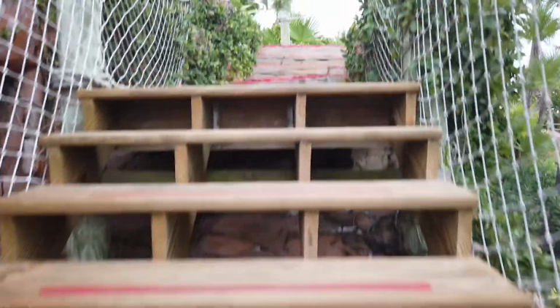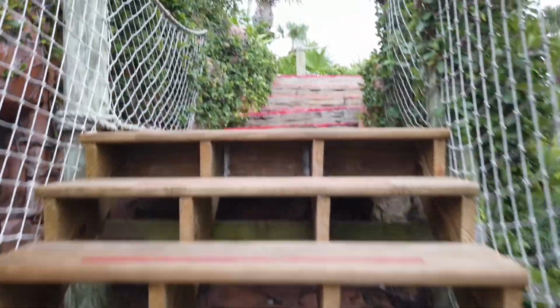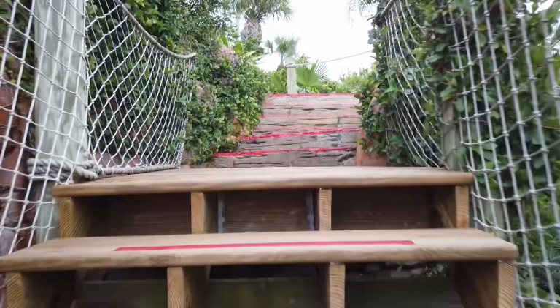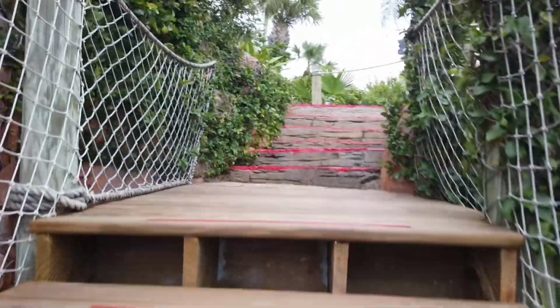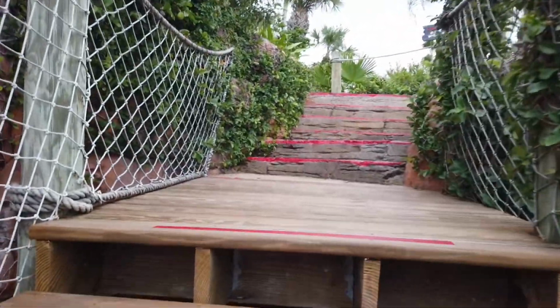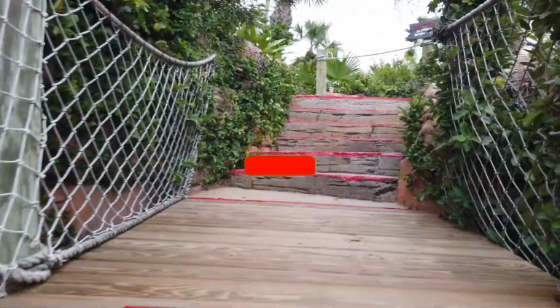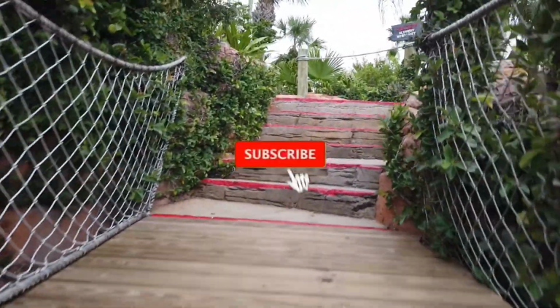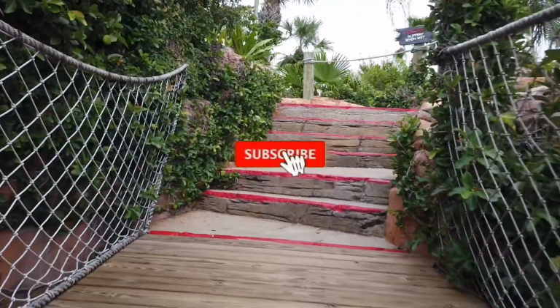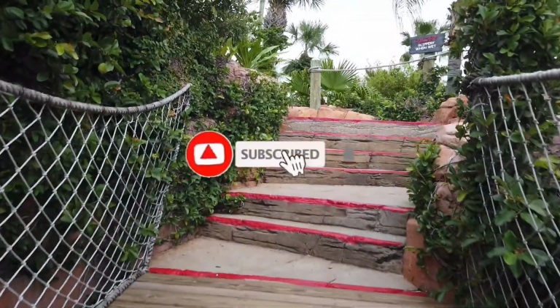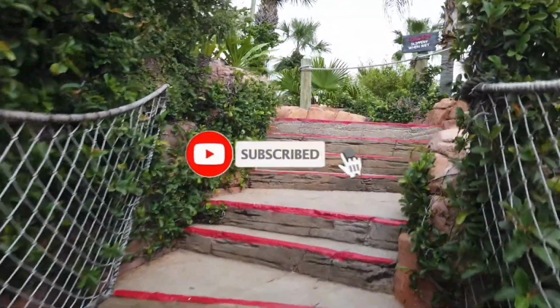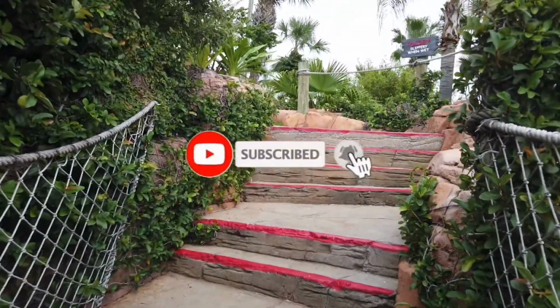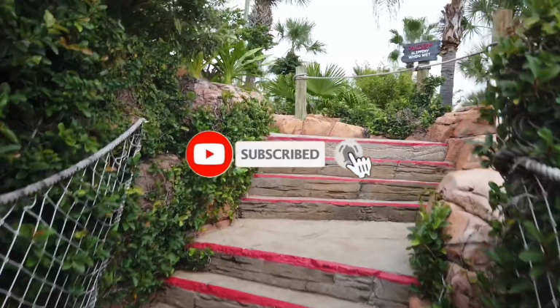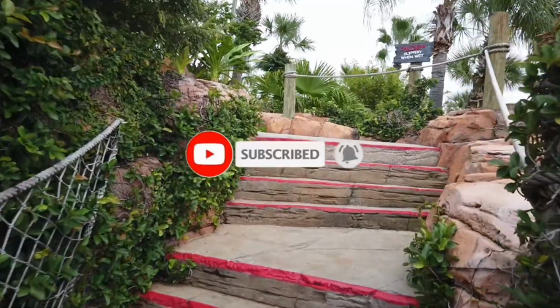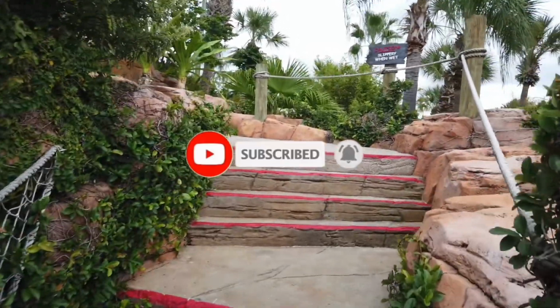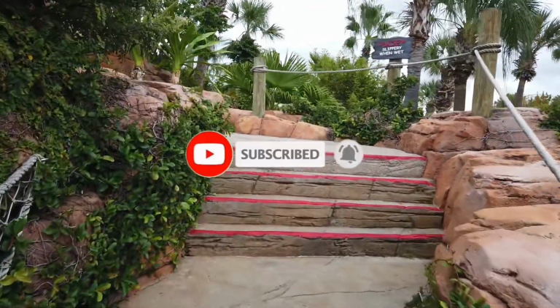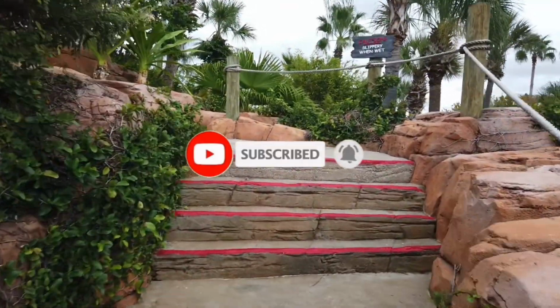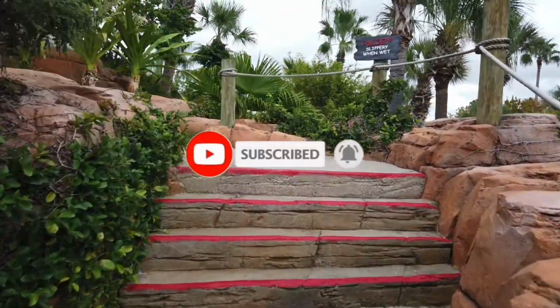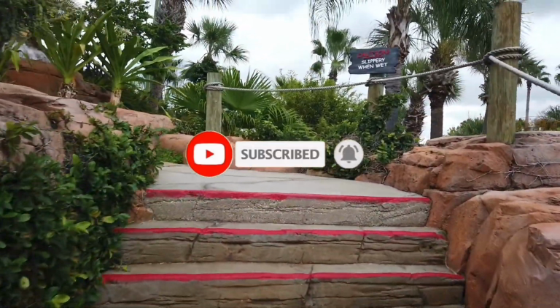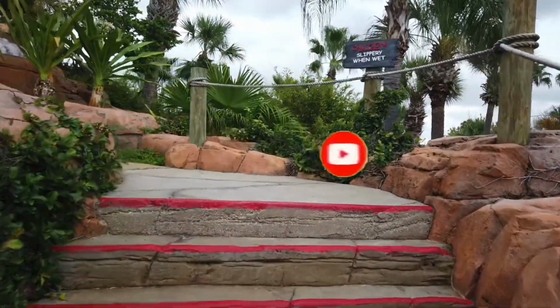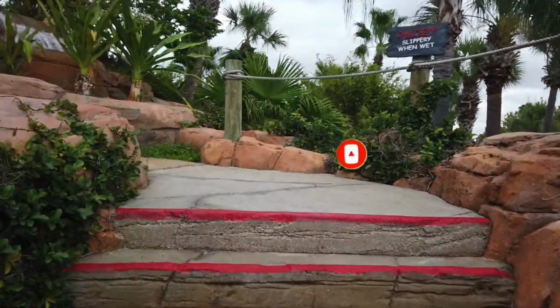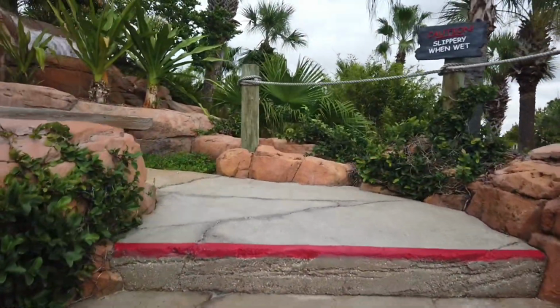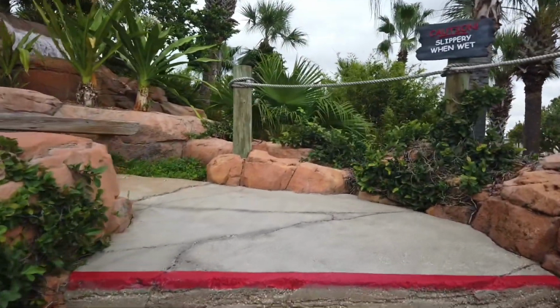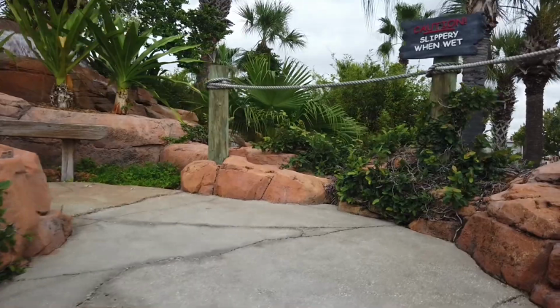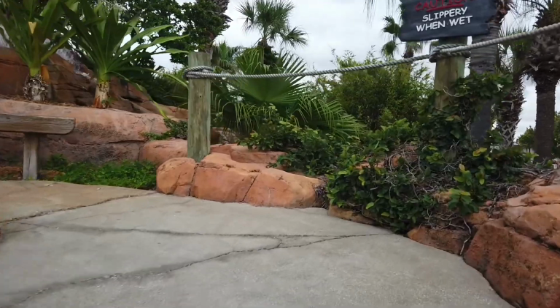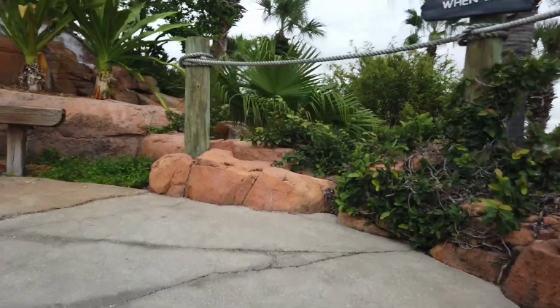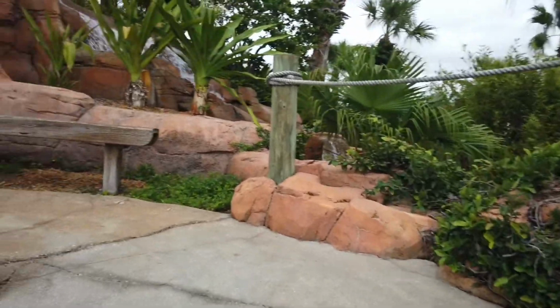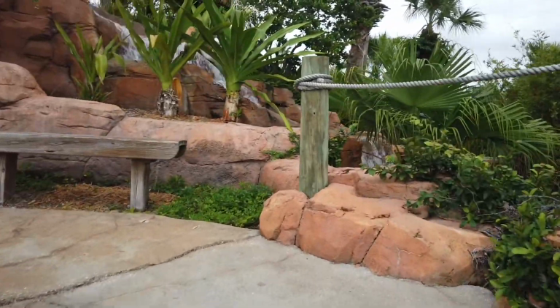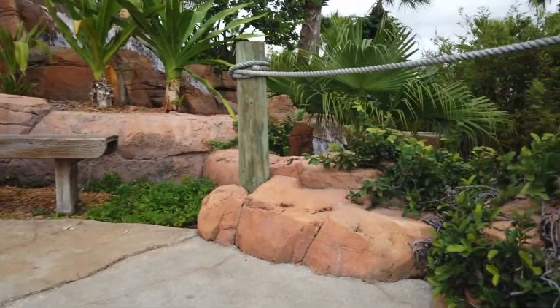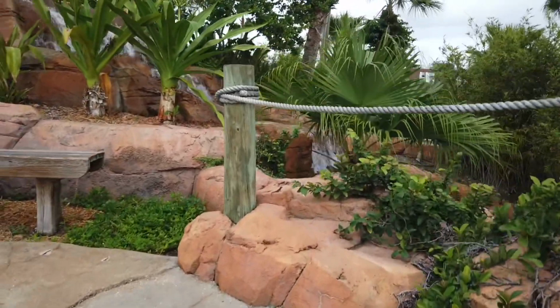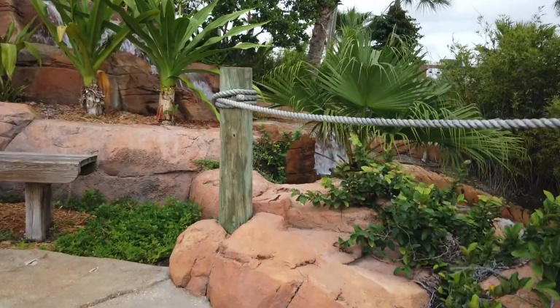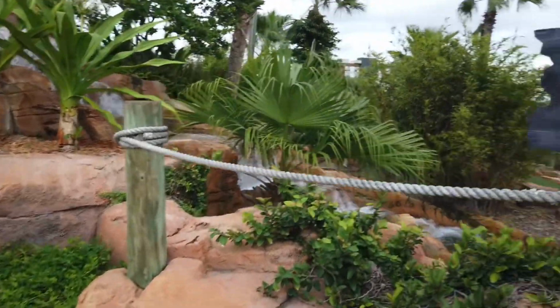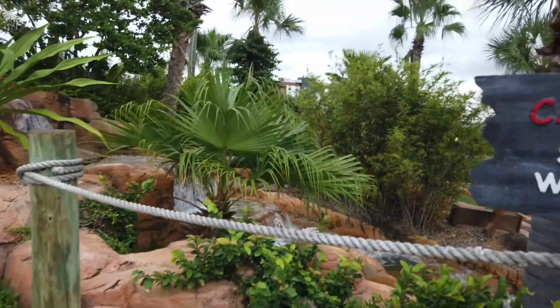If you like our videos, don't forget to subscribe, hit the bell, and give us a big thumbs up. We are also Rockin' Robin on Facebook if you're interested in looking for more there. So let's continue our golf adventure.